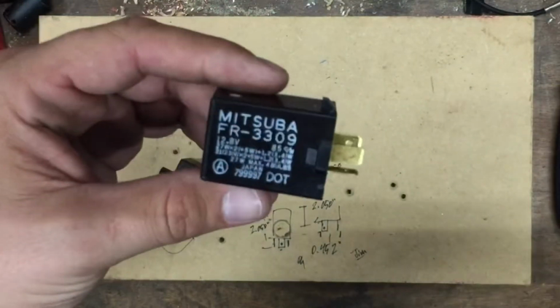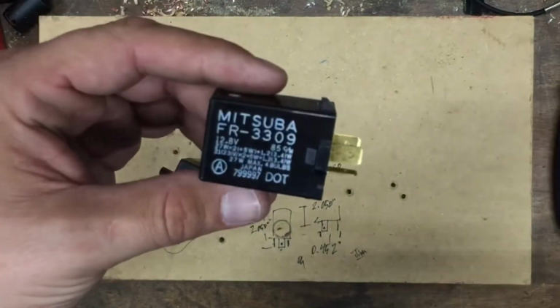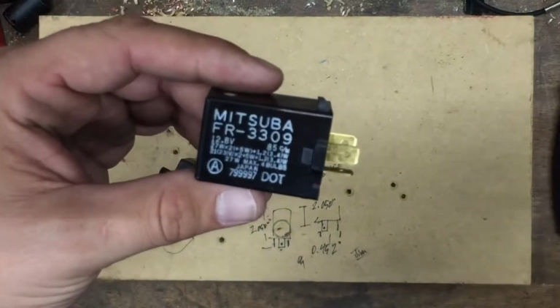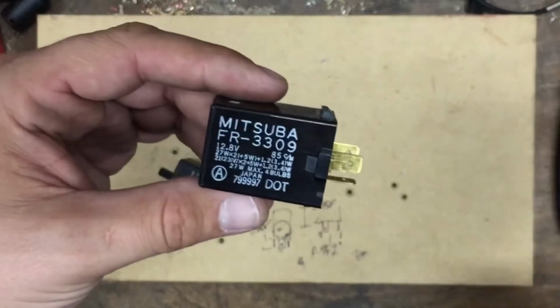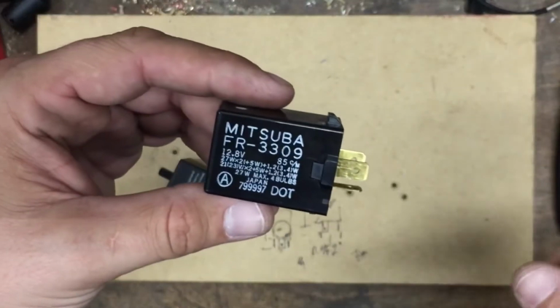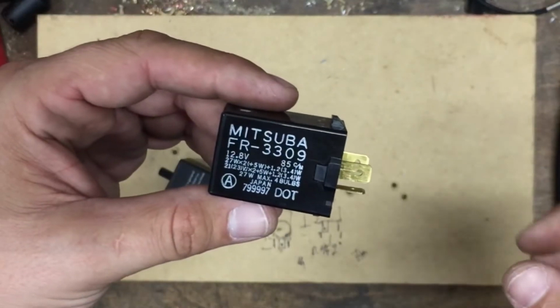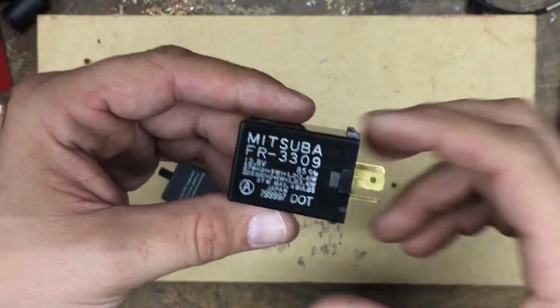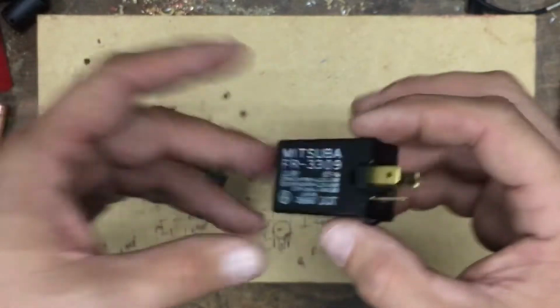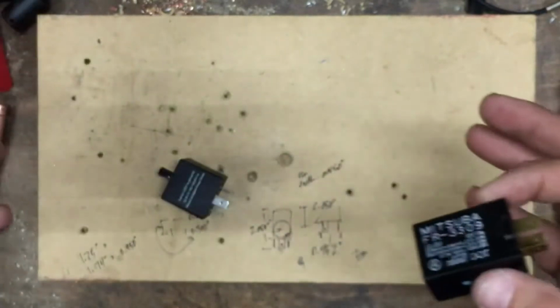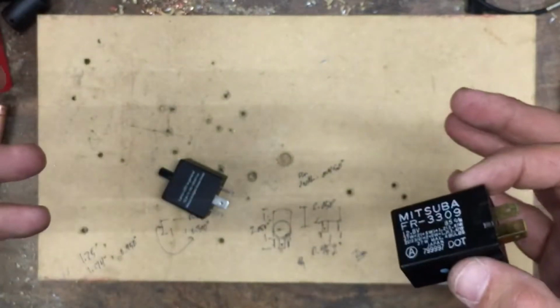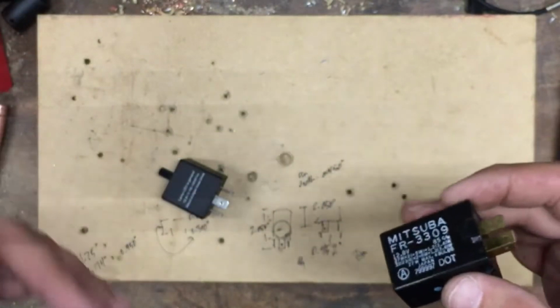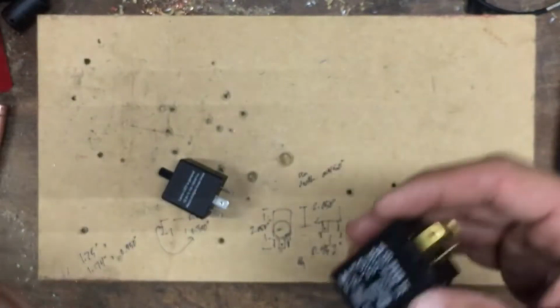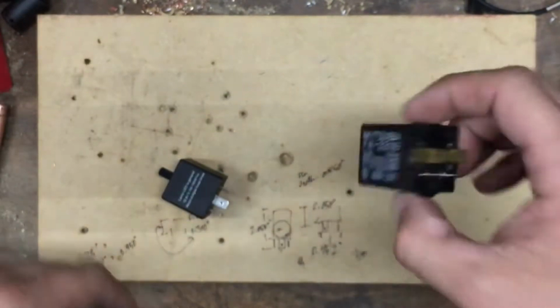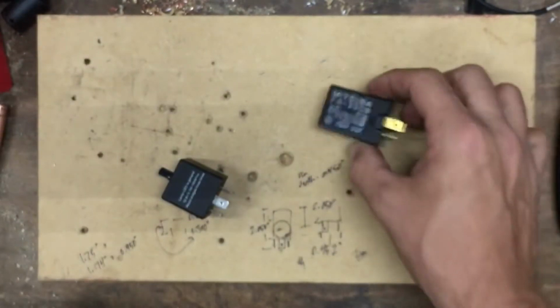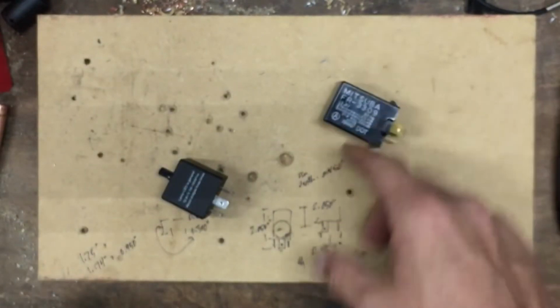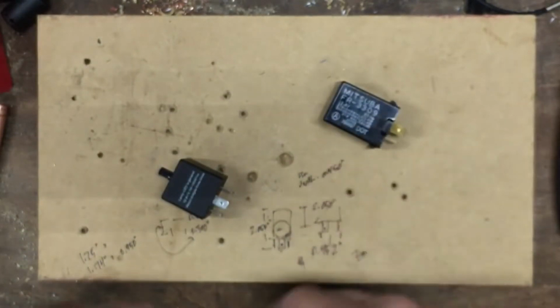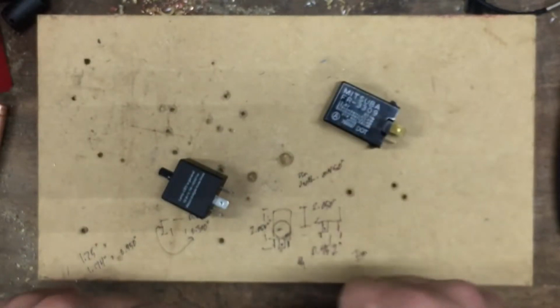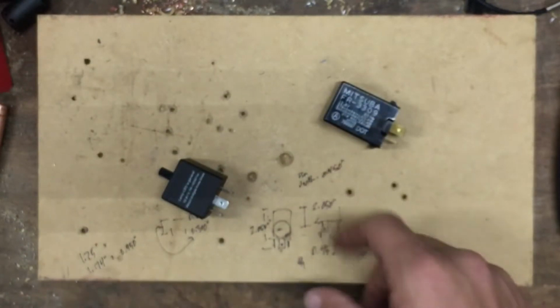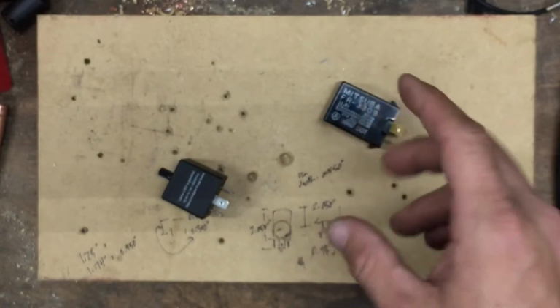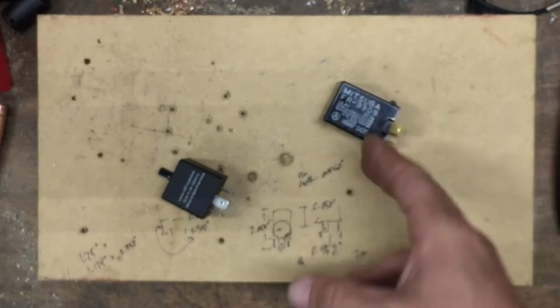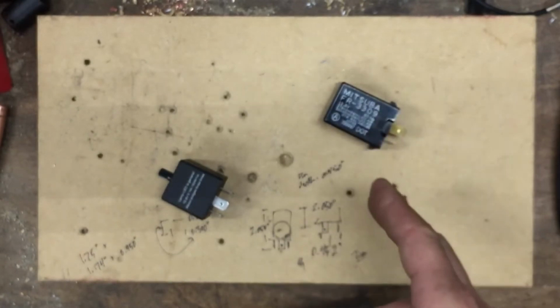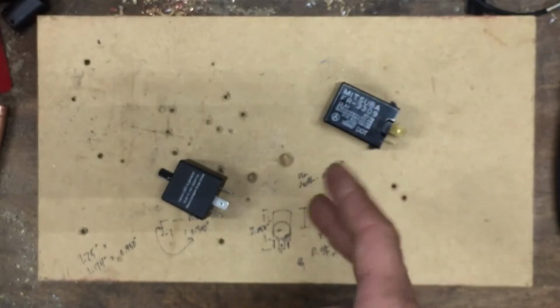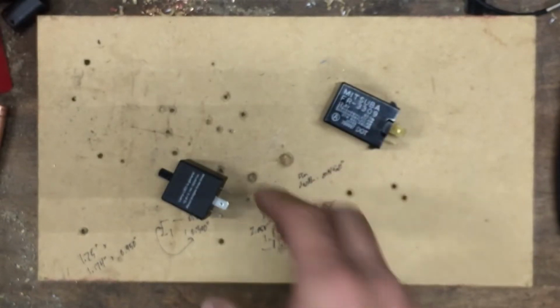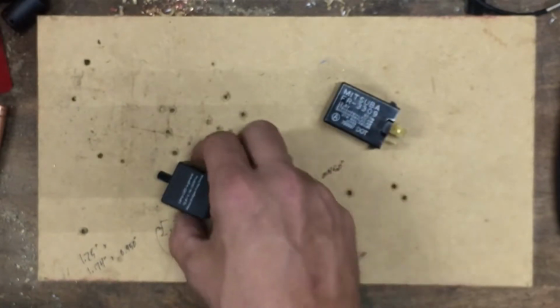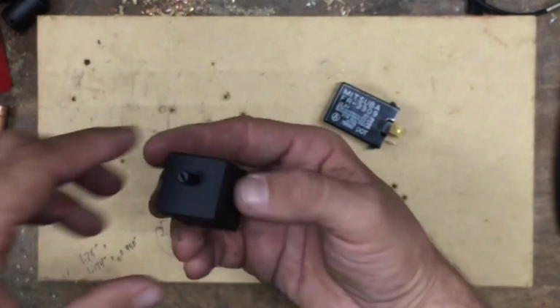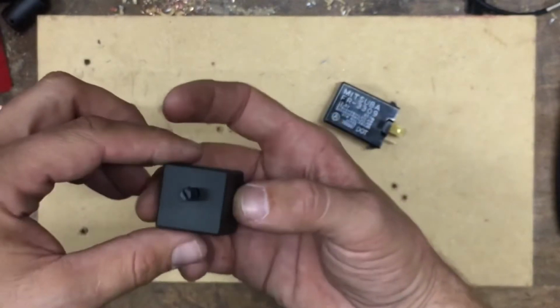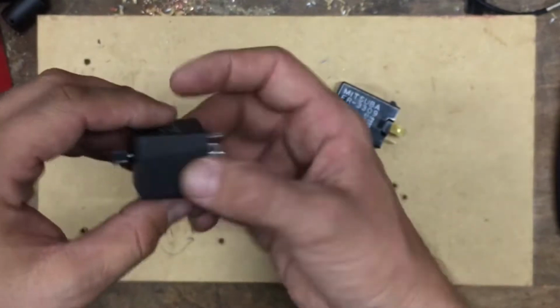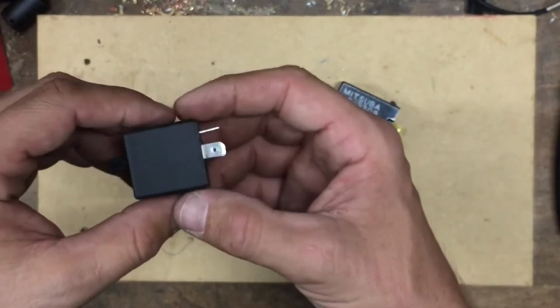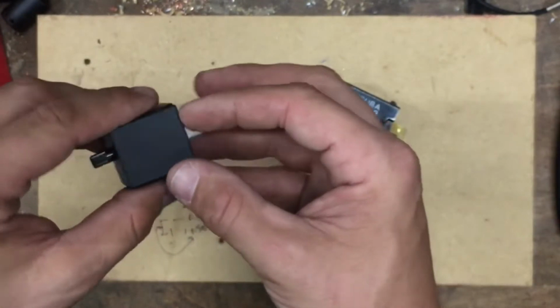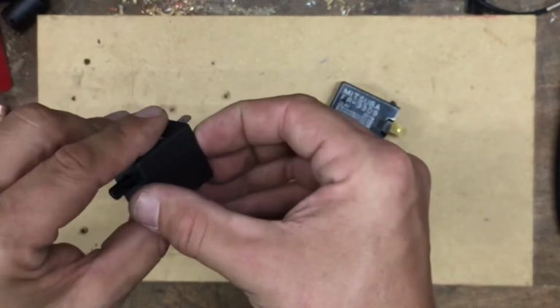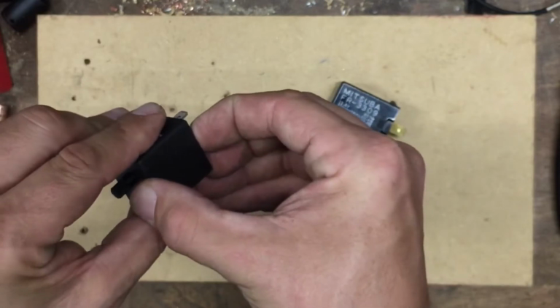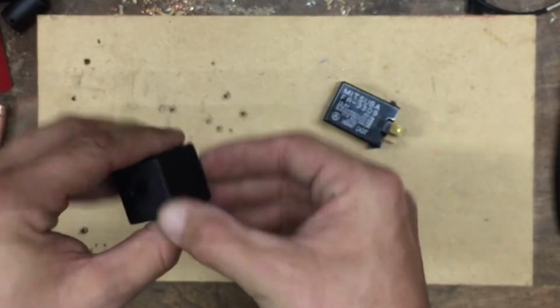It's a Mitsuba FR 3309. So I started looking around, trying to find an LED-compatible relay for that, and I finally found something on Amazon, ordered it, and it came in.